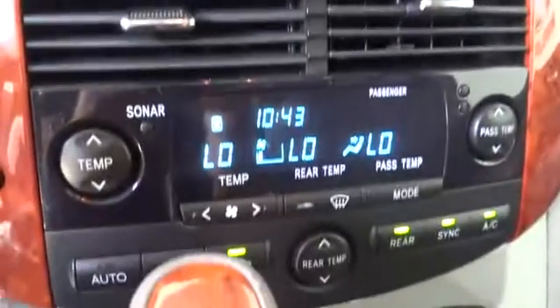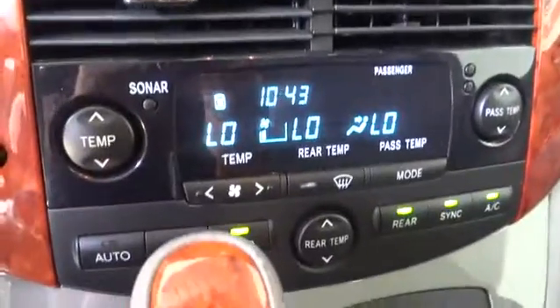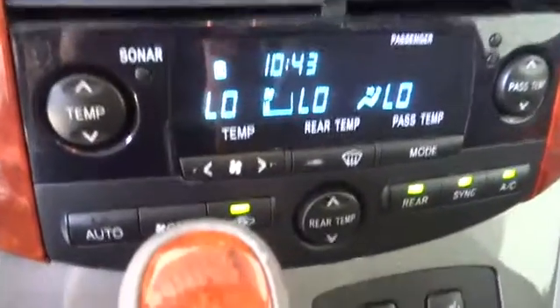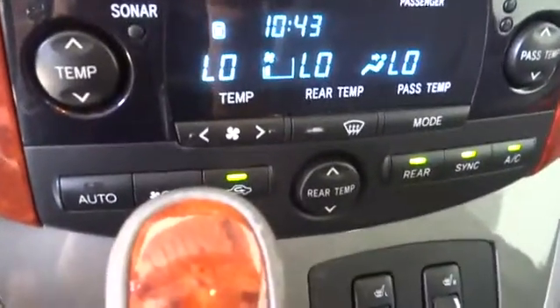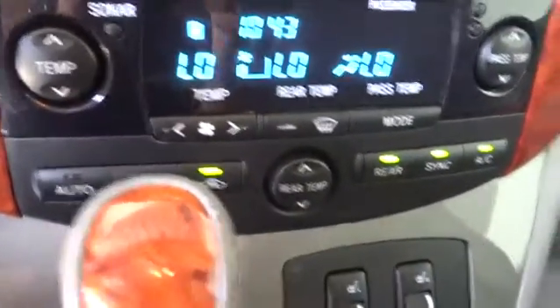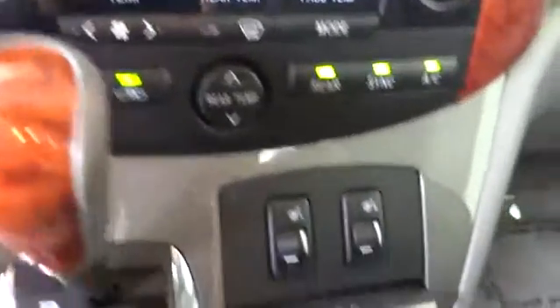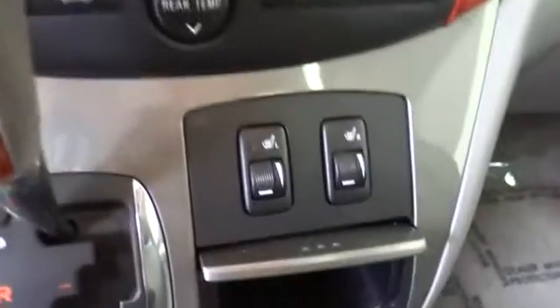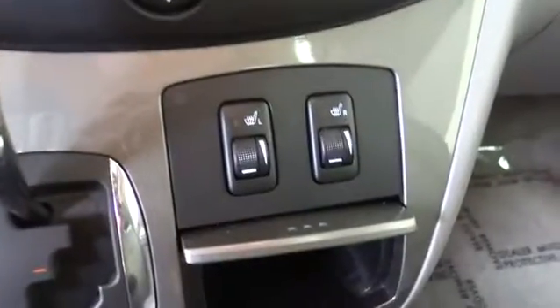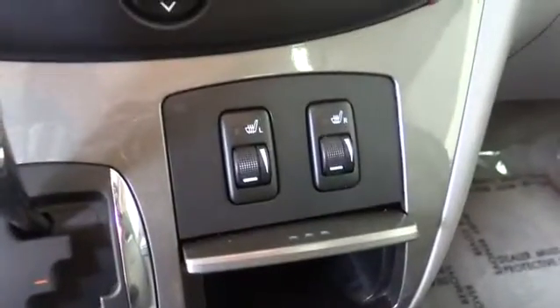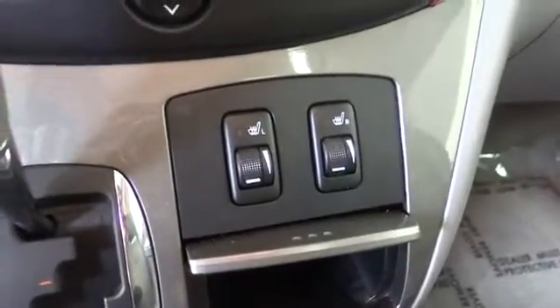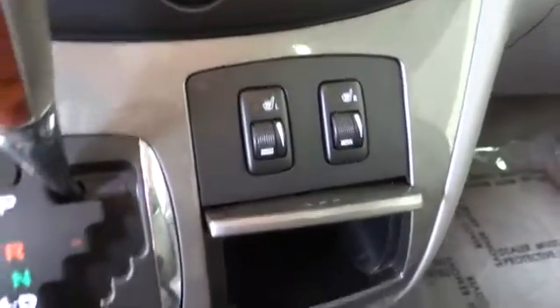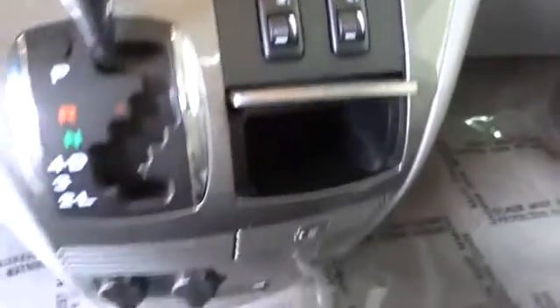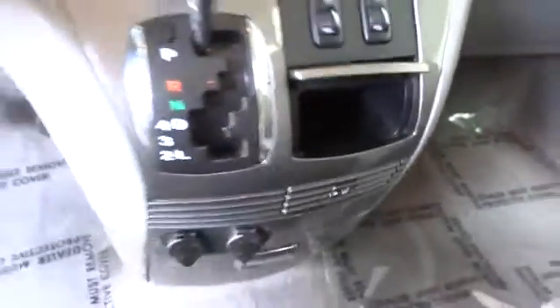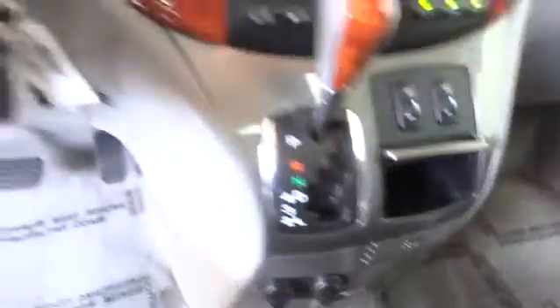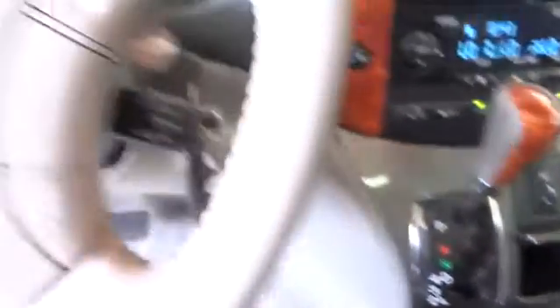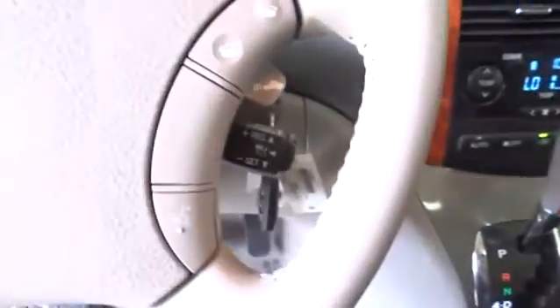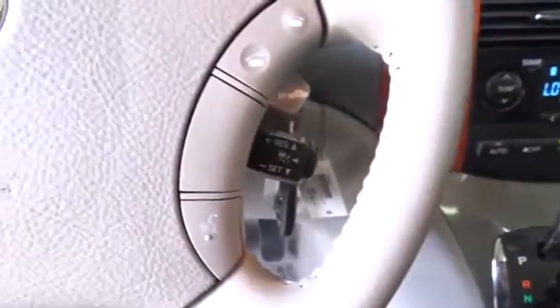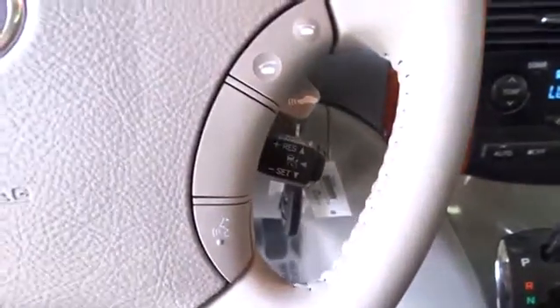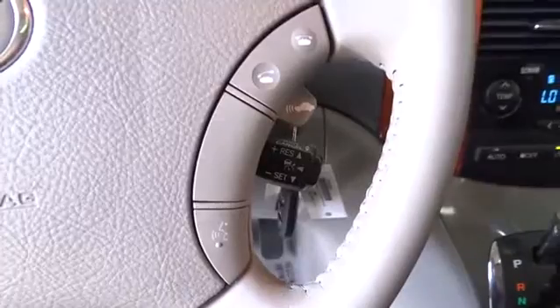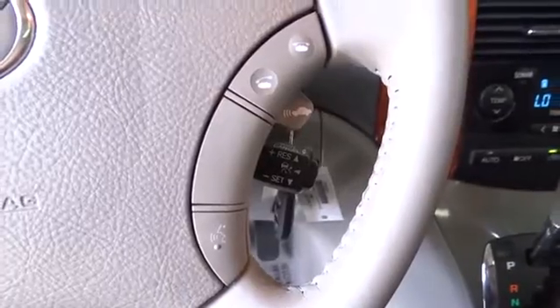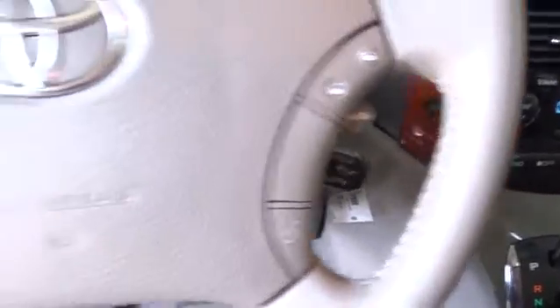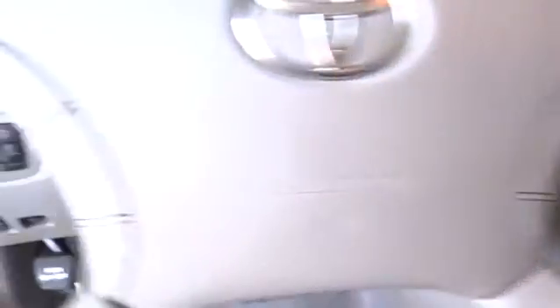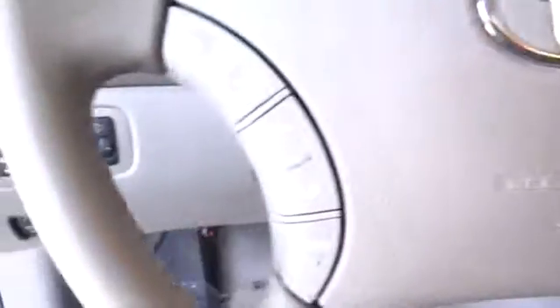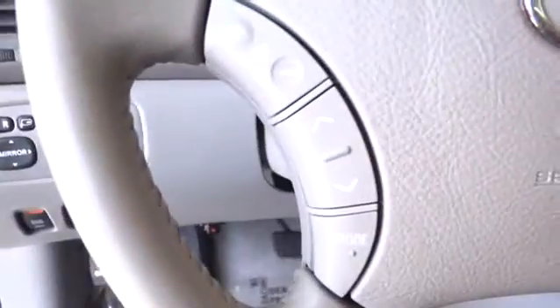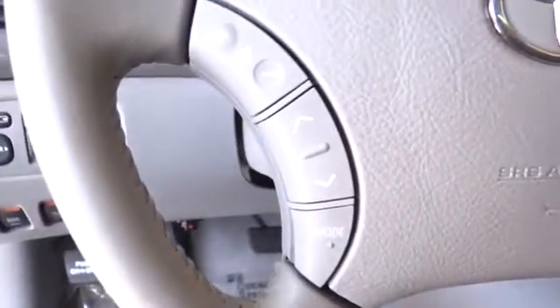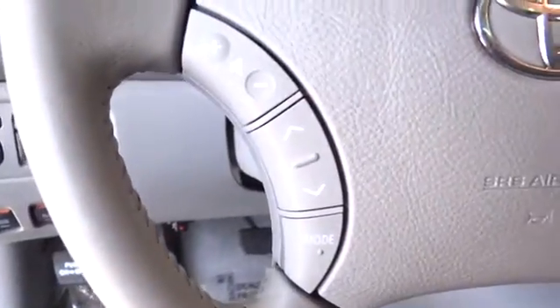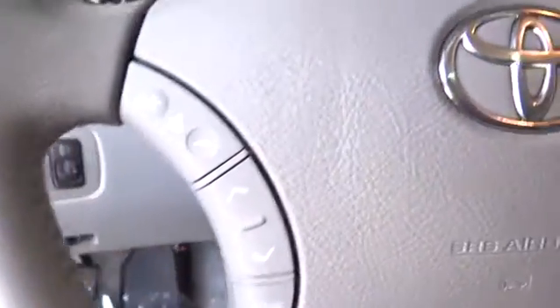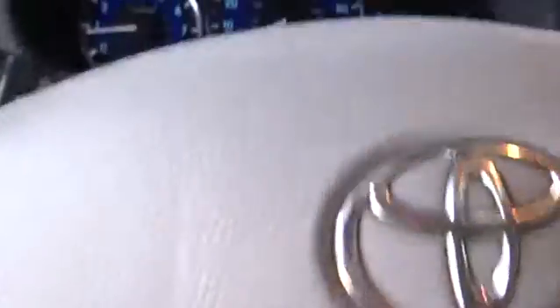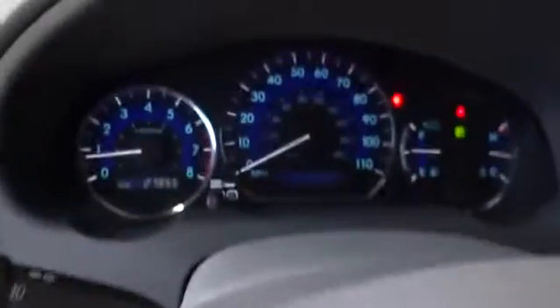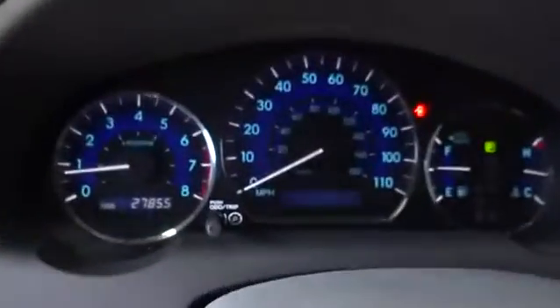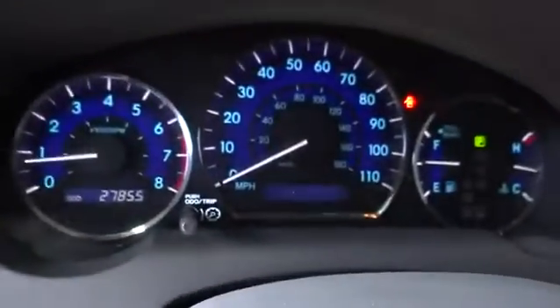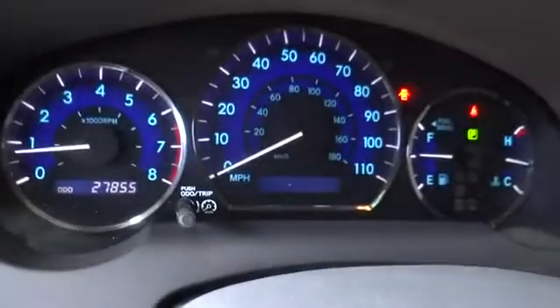Adjustable steering wheel, auto-dimming rear-view mirror, cruise control, four-wheel disc brakes, aluminum wheels, rear defrost, premium sound system. Wouldn't you look great in this vehicle? Stop in today and see for yourself.